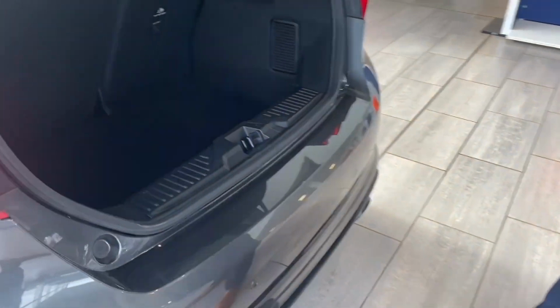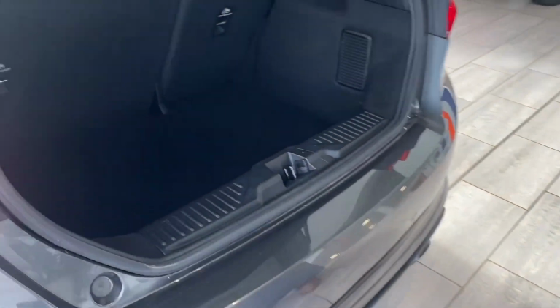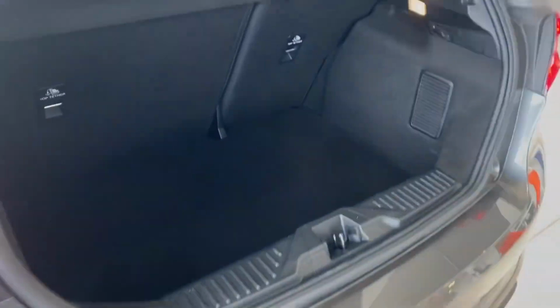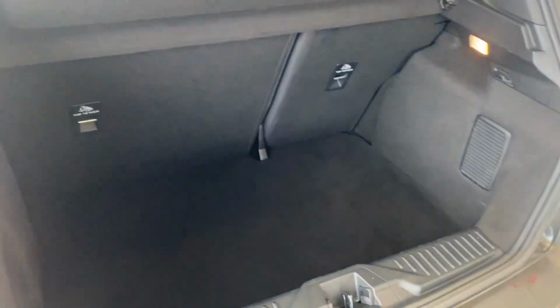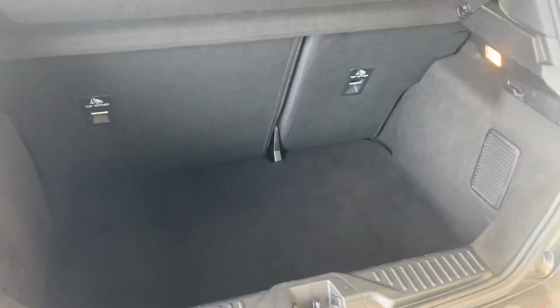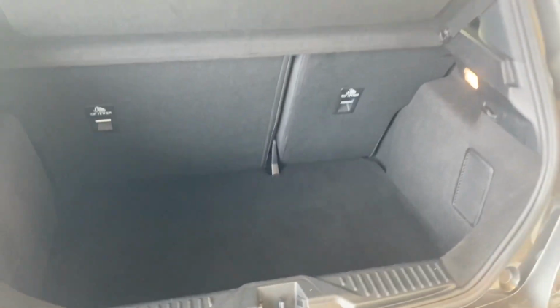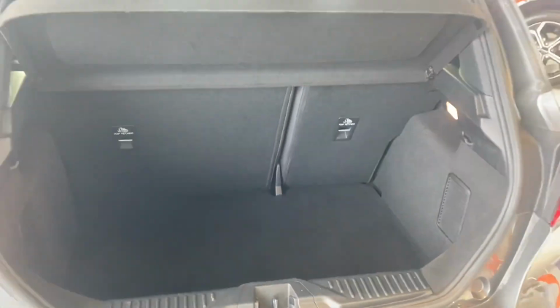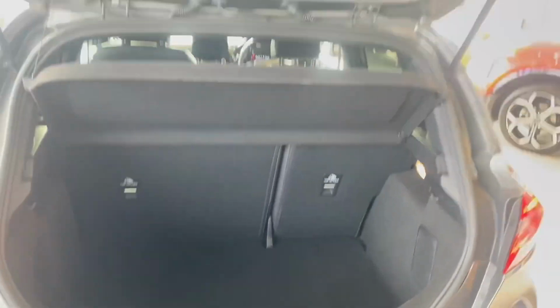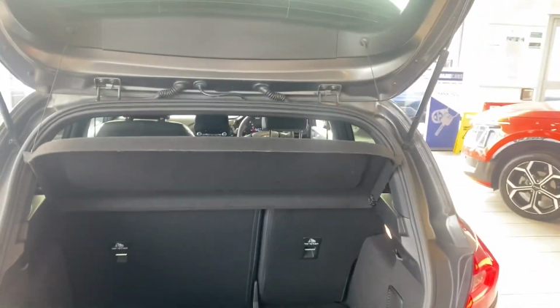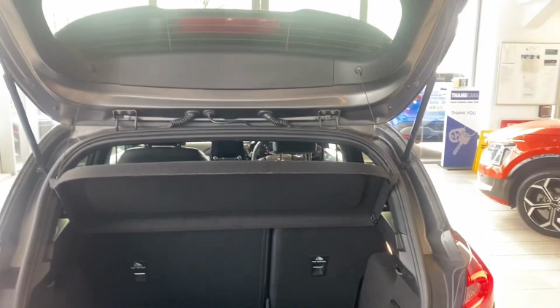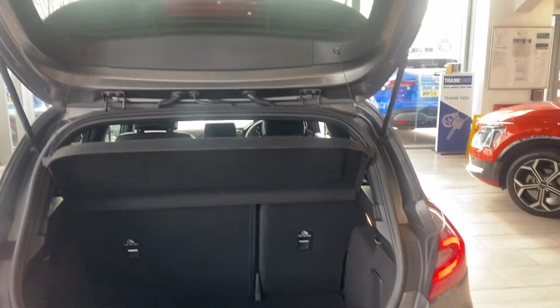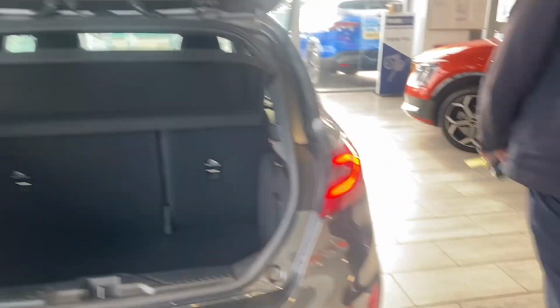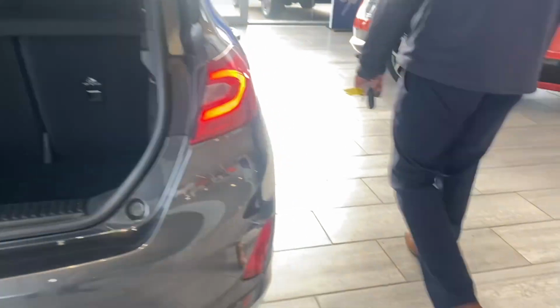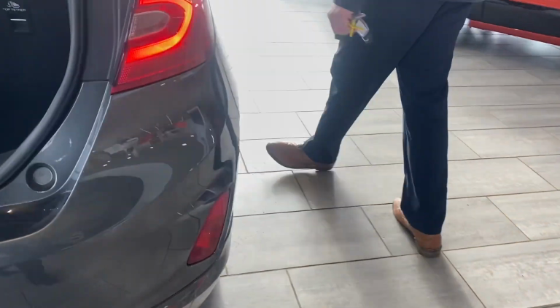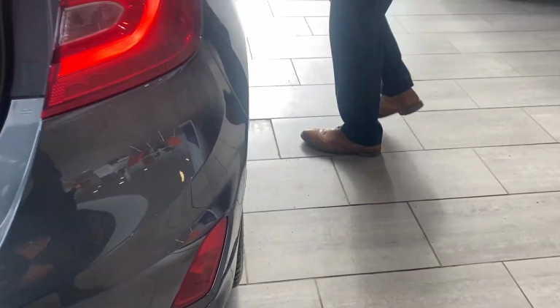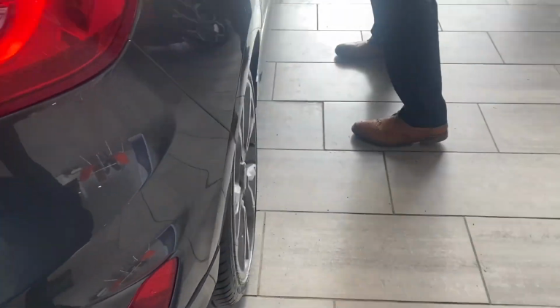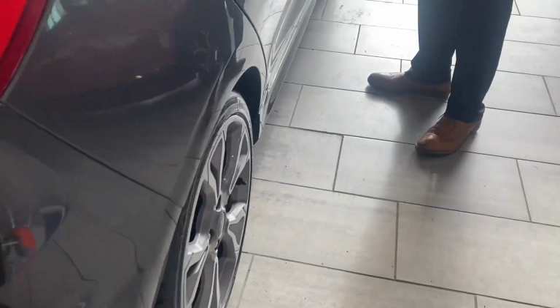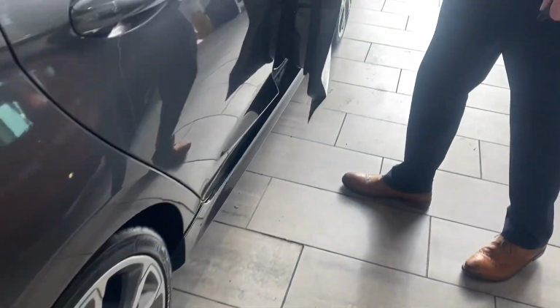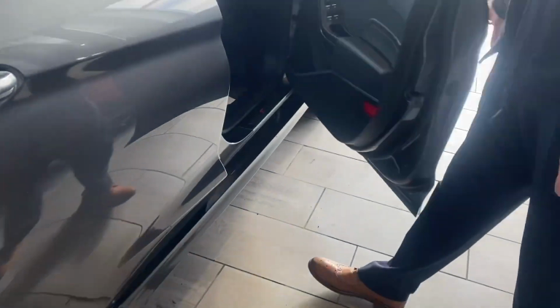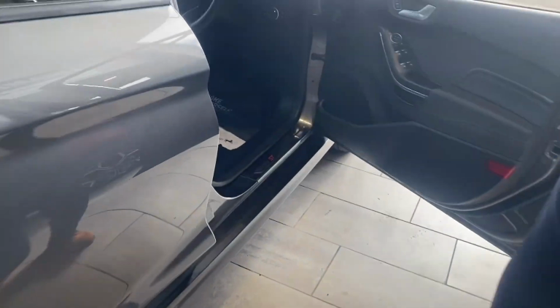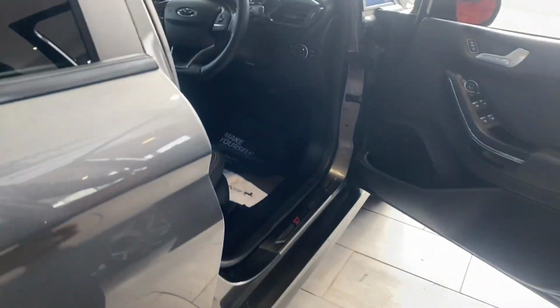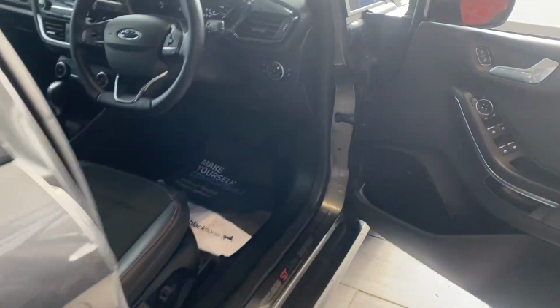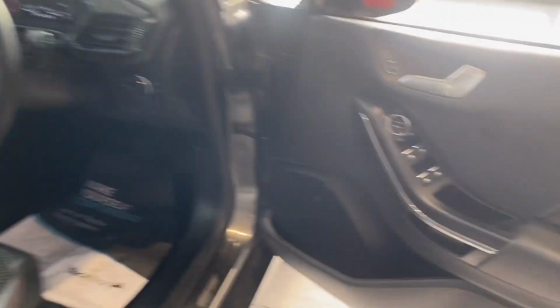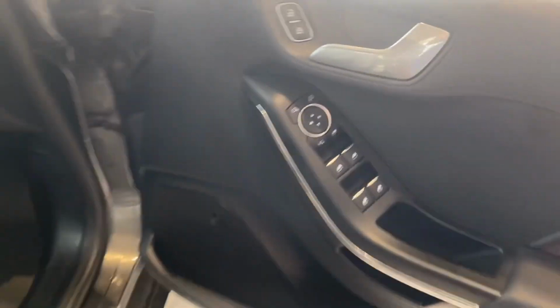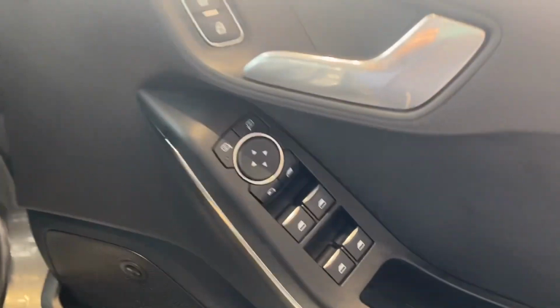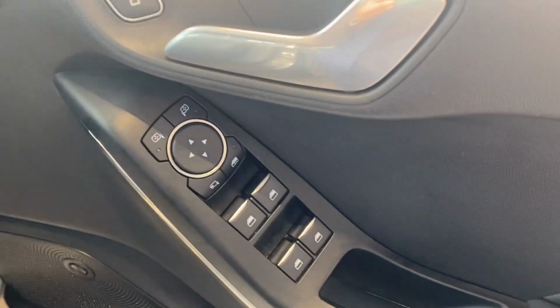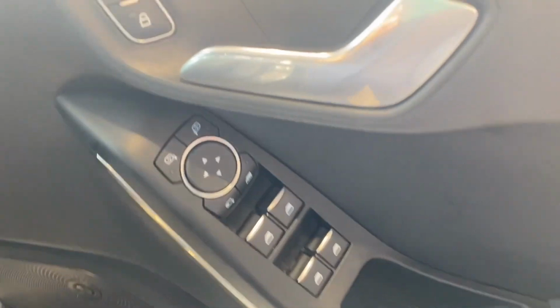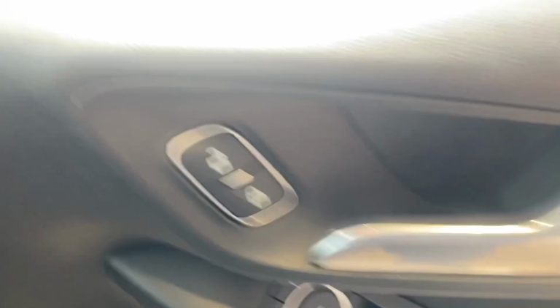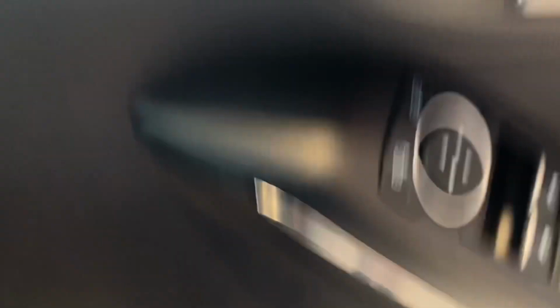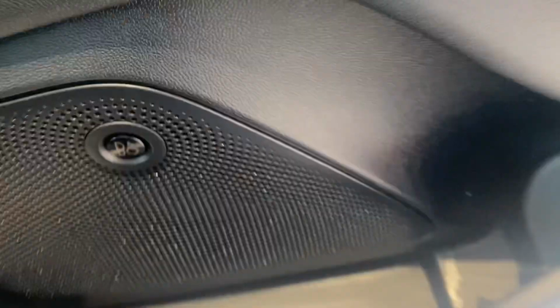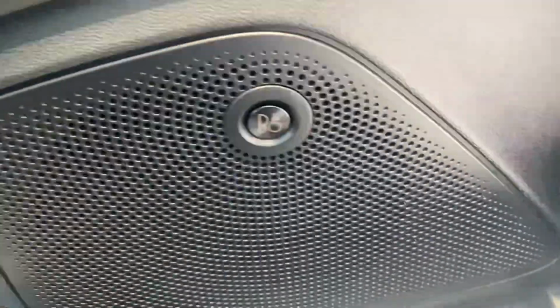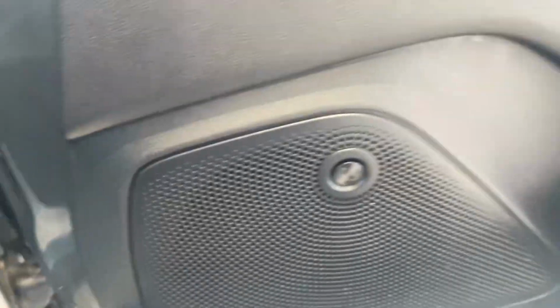It comes with a really good-sized boot with folding rear seats as well. You've got power-fold door mirrors and it's got the Bang & Olufsen sound system in there as well for great sound quality.